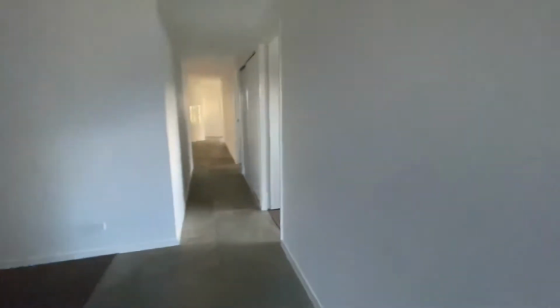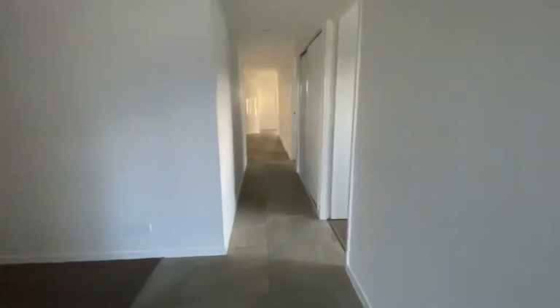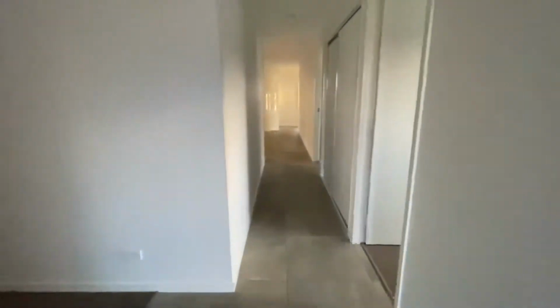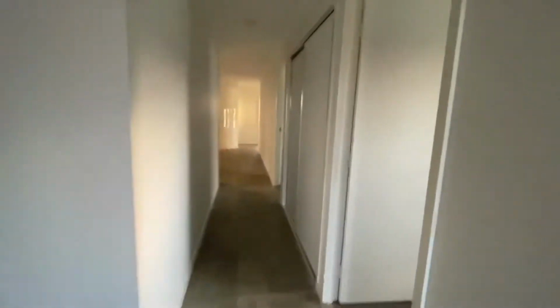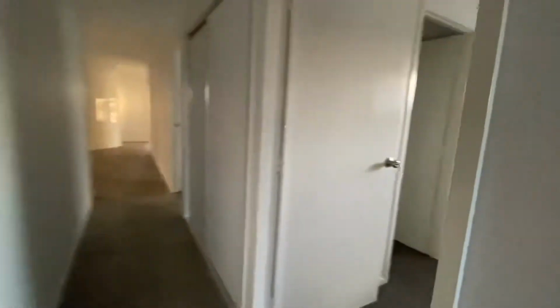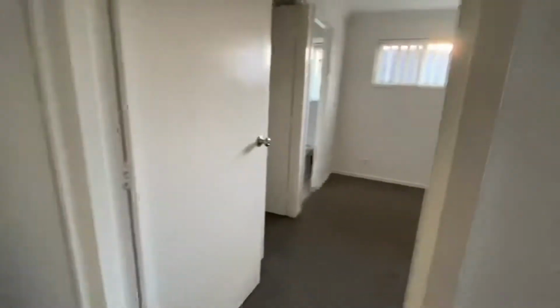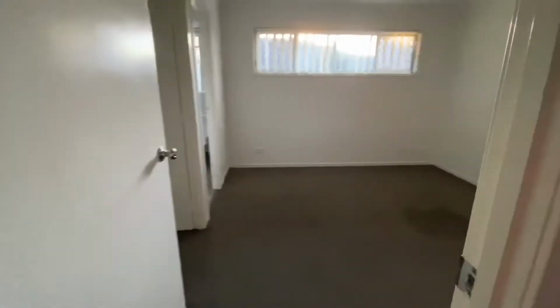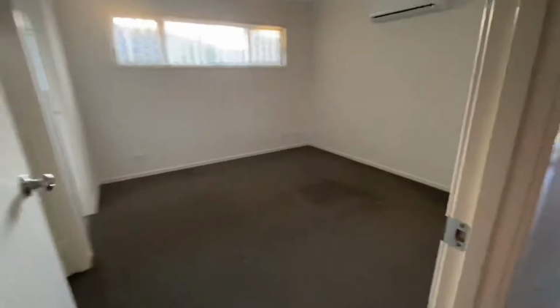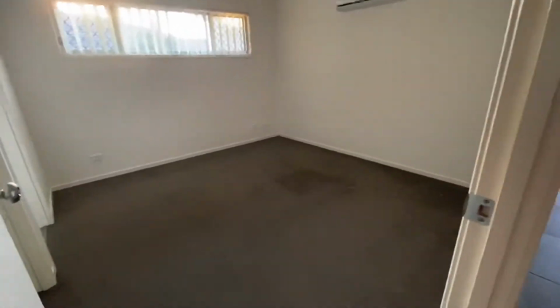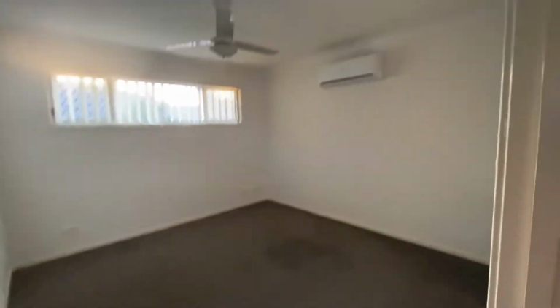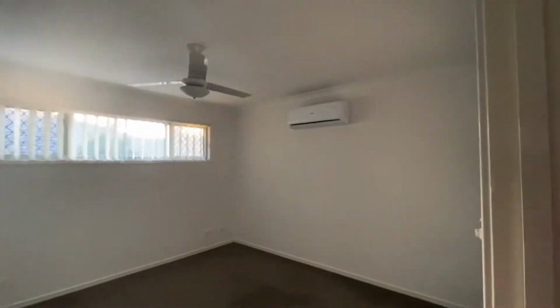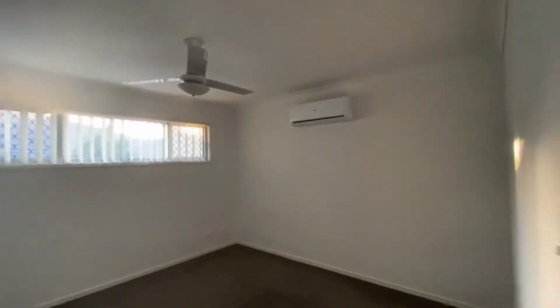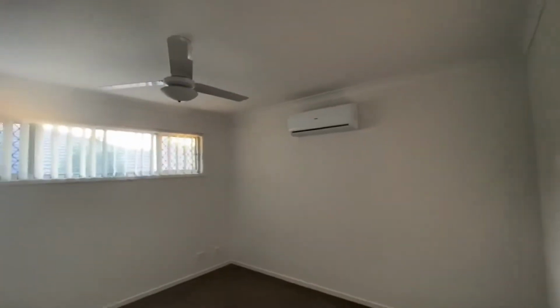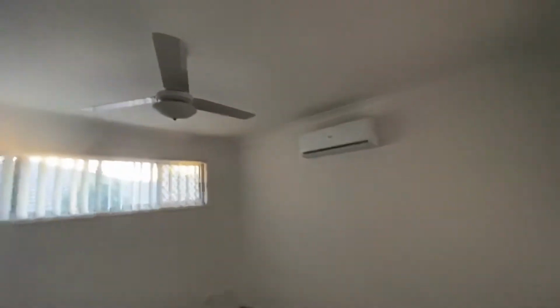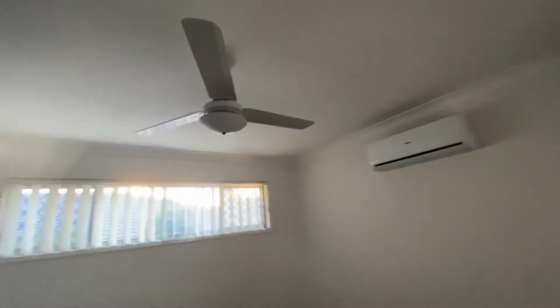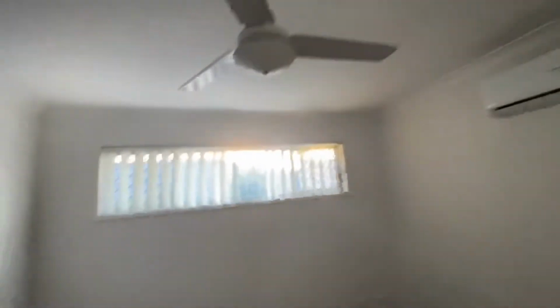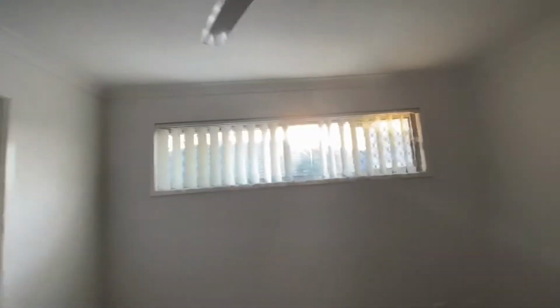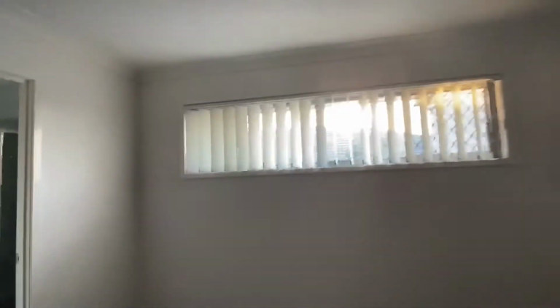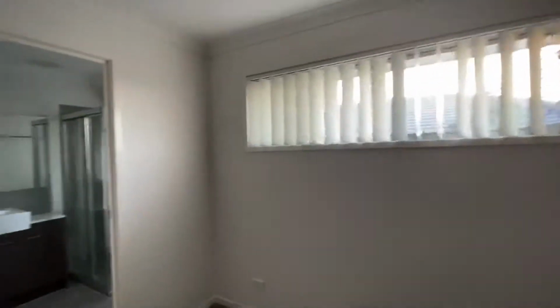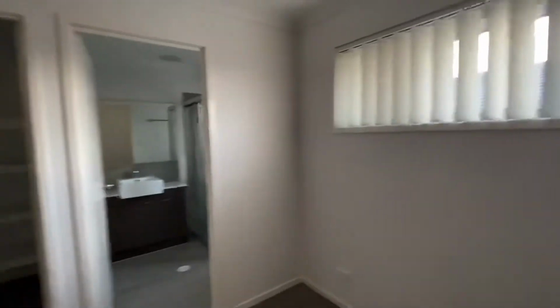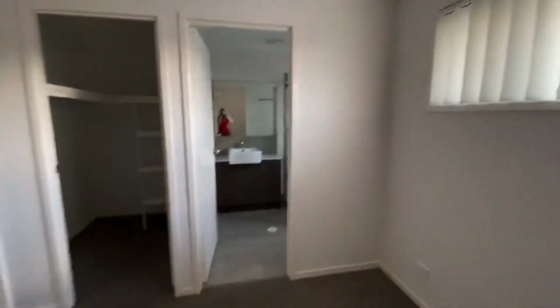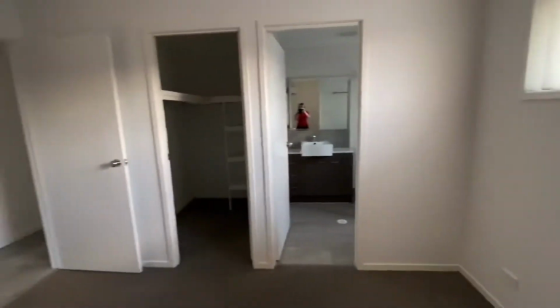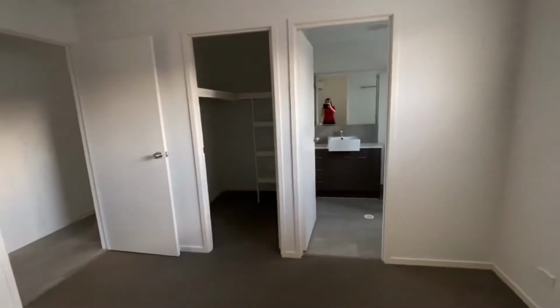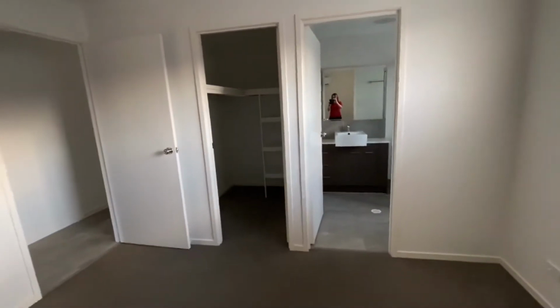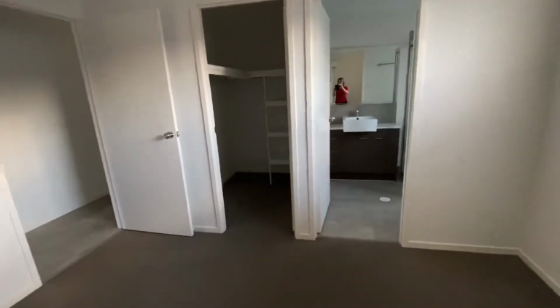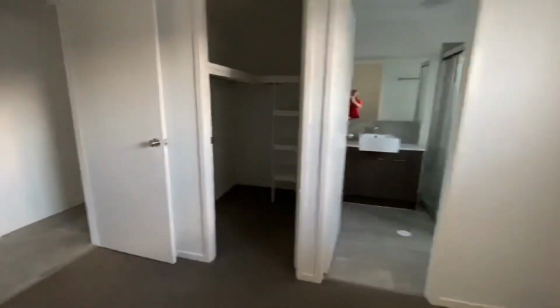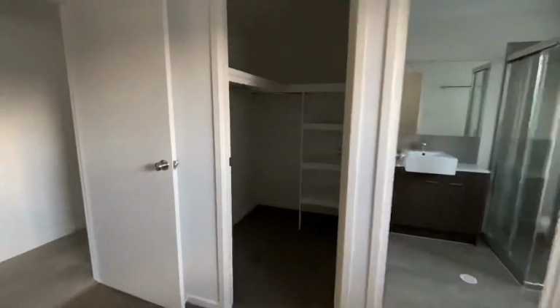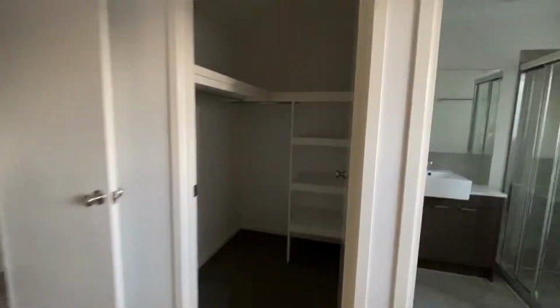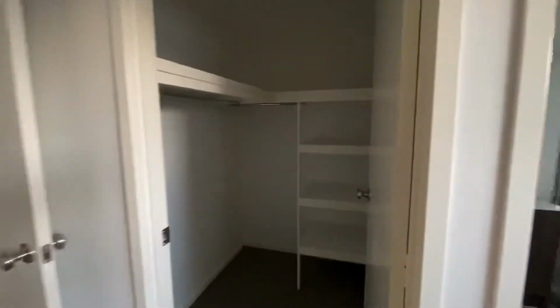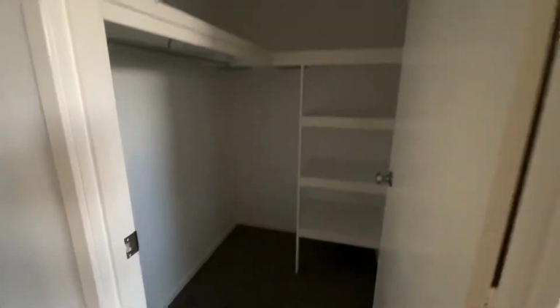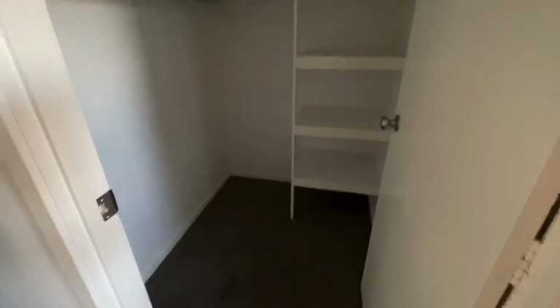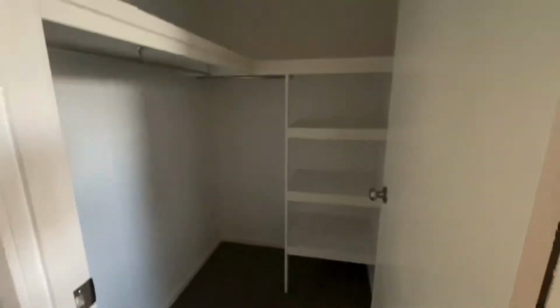As I go down the hallway, this is the master bedroom. It's got air conditioning and ceiling fans, and we also have security screens right through. In the wardrobes it does have shelves, which is something we don't often see.